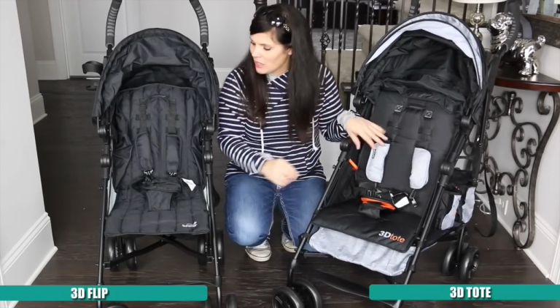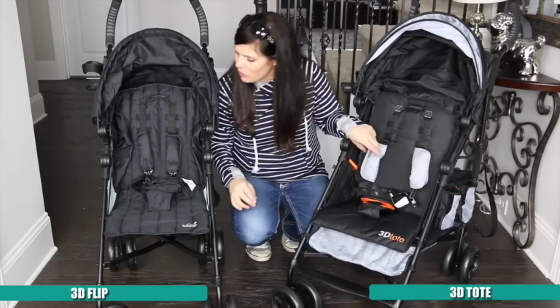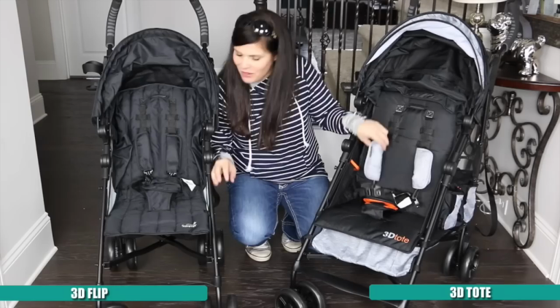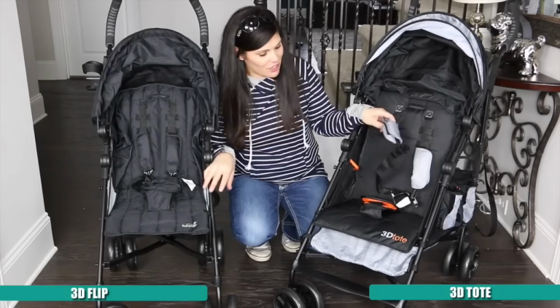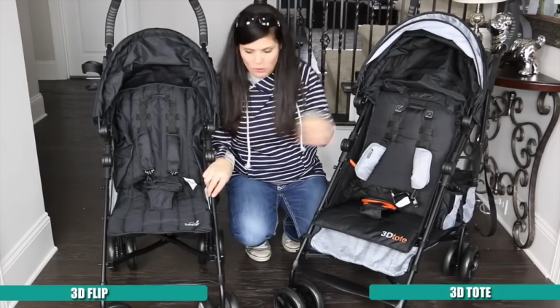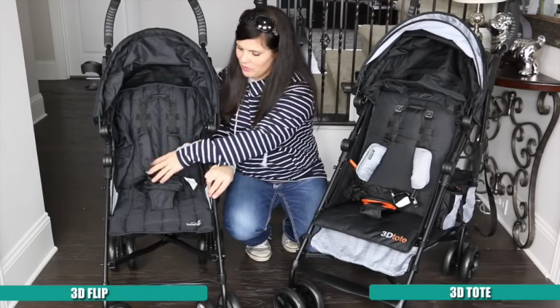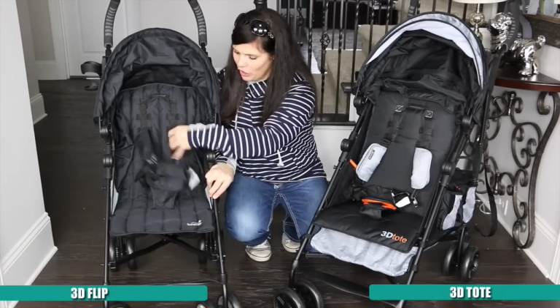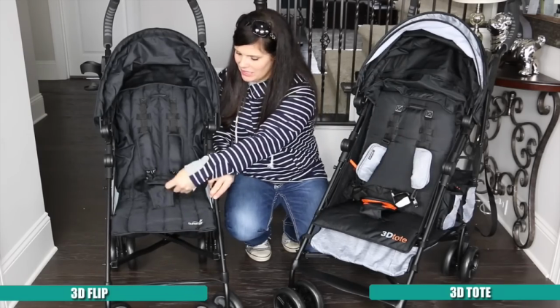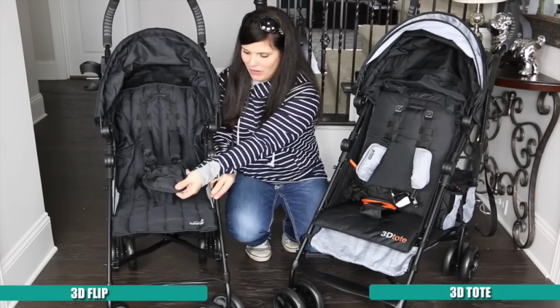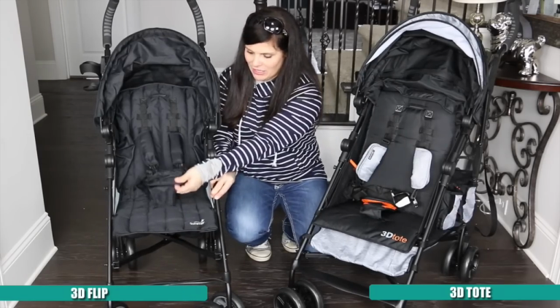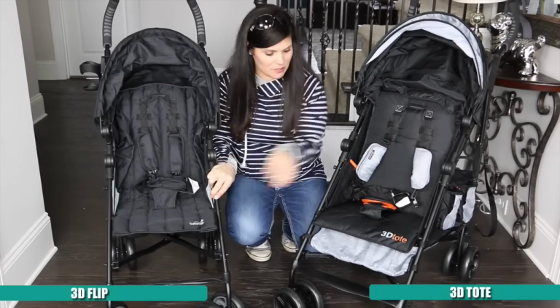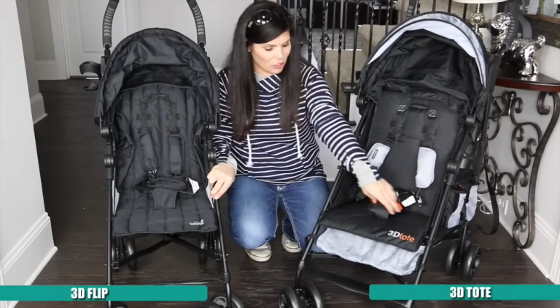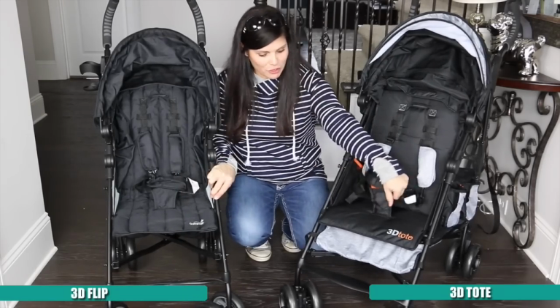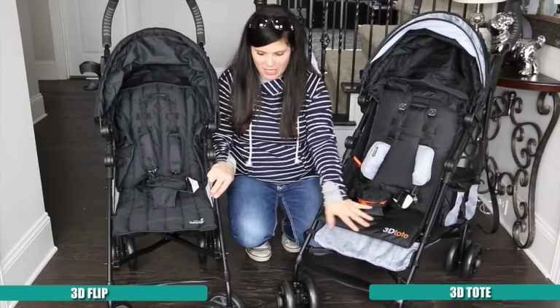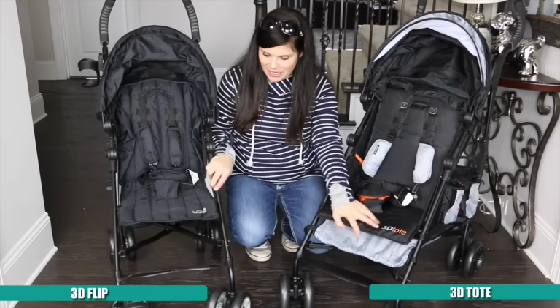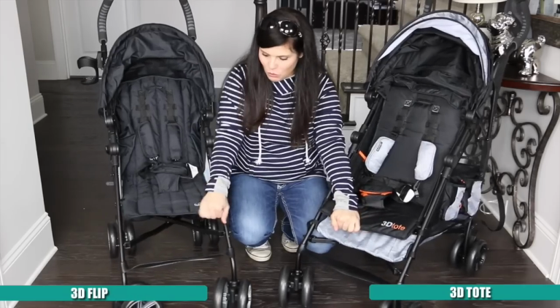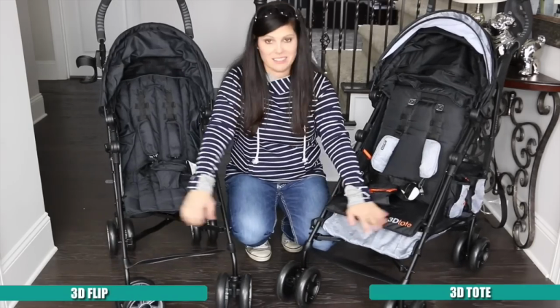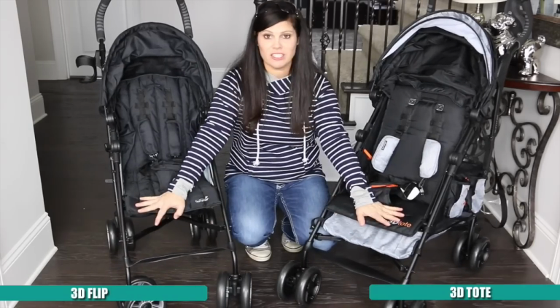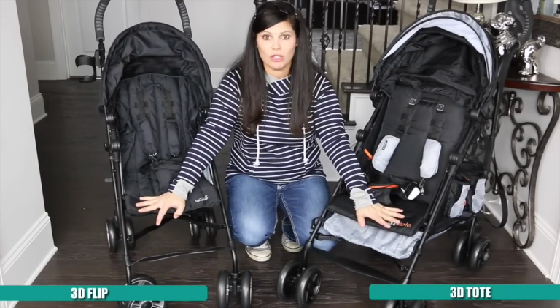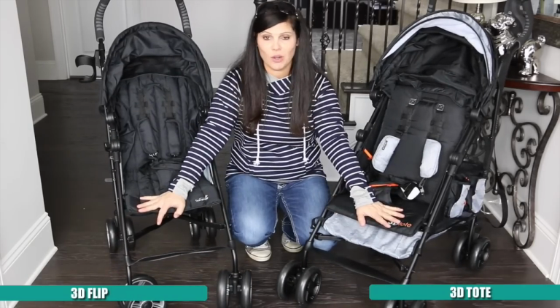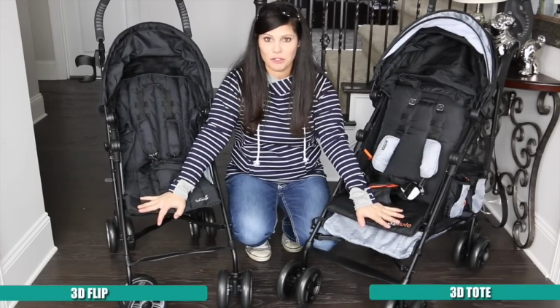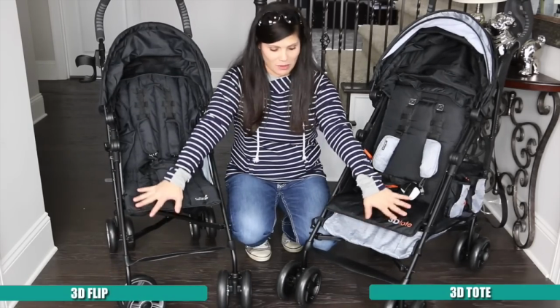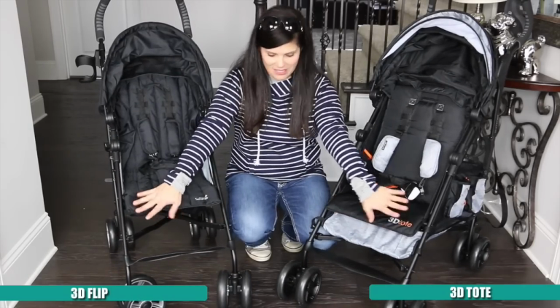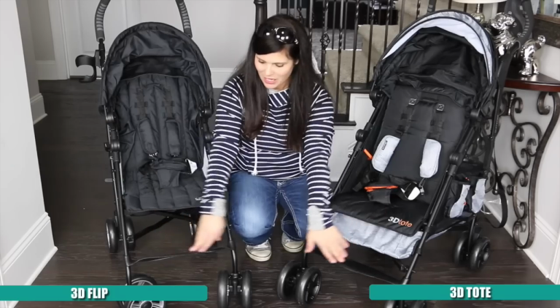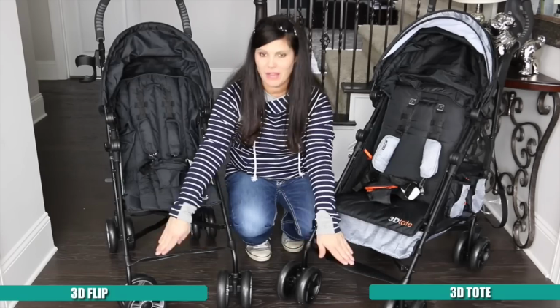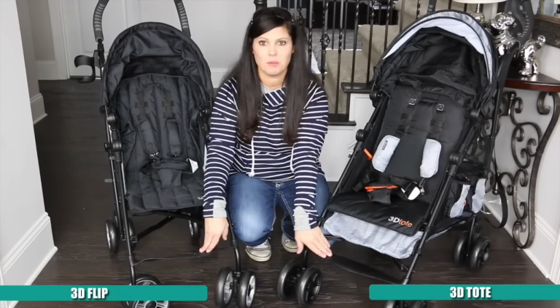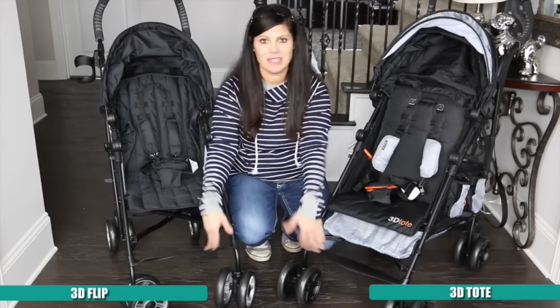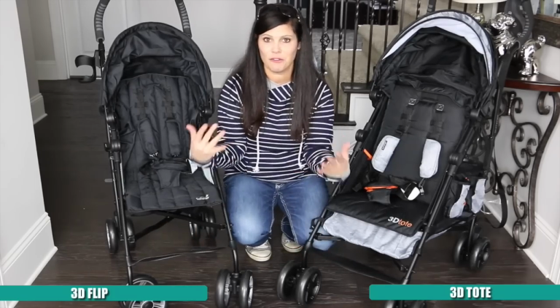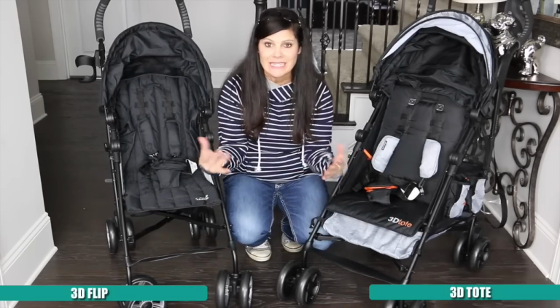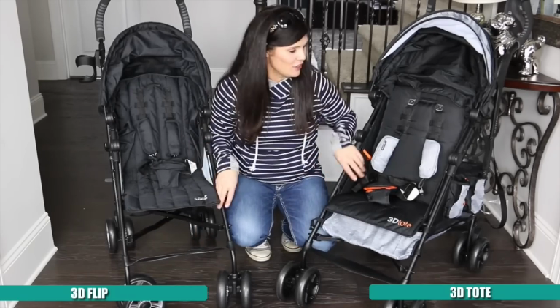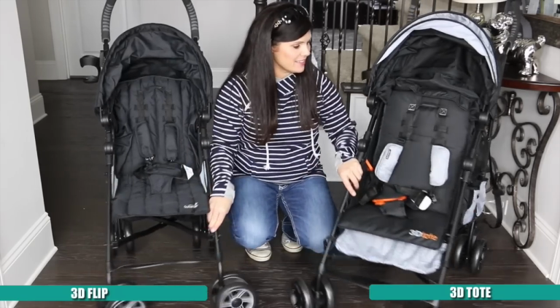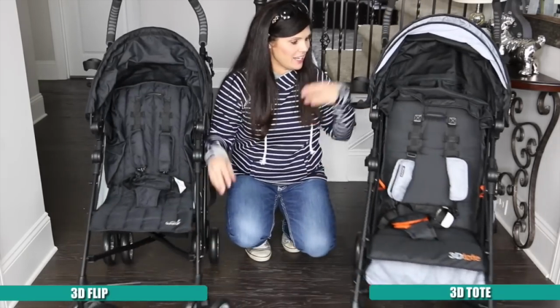They both have adjustable five-point harnesses and that nice harness buckle cover, which is nice. Neither one has an adjustable leg or footrest, so that's the same — they both have the same footrest placement.